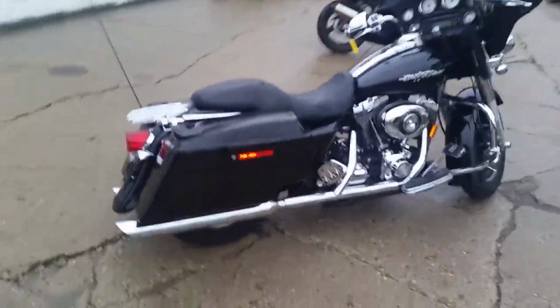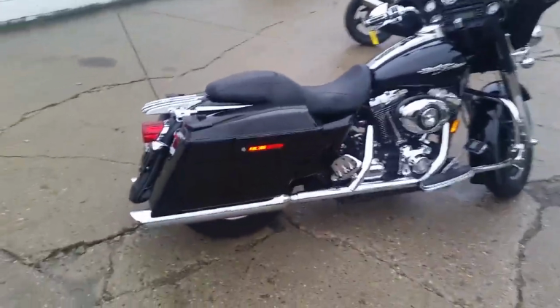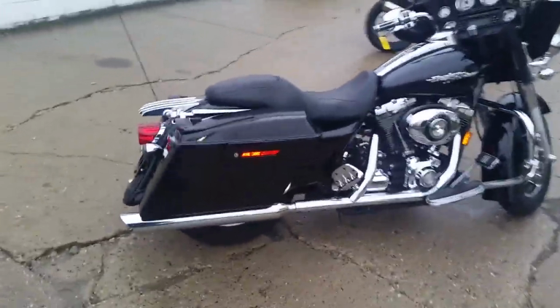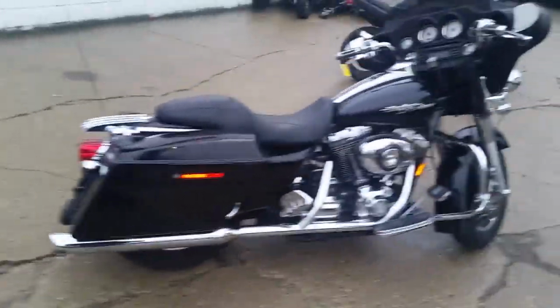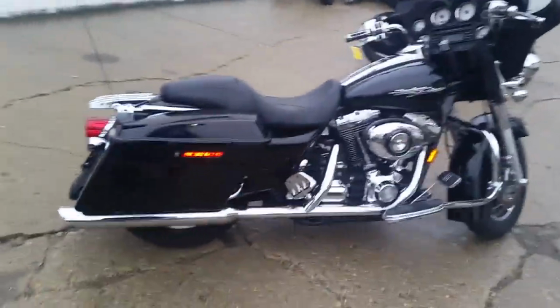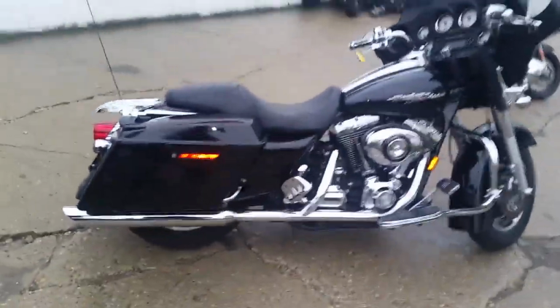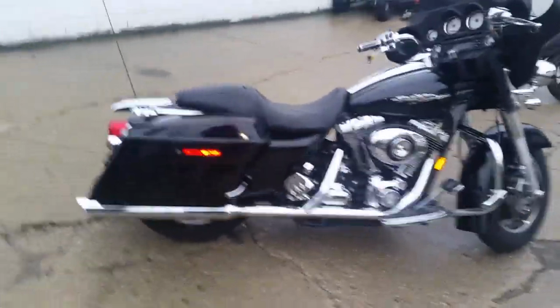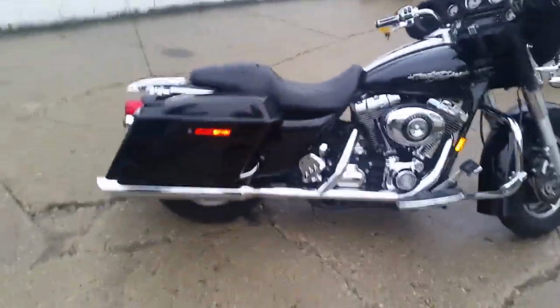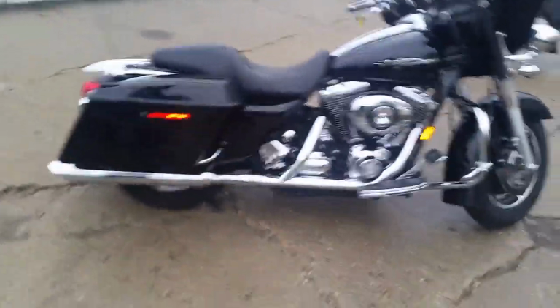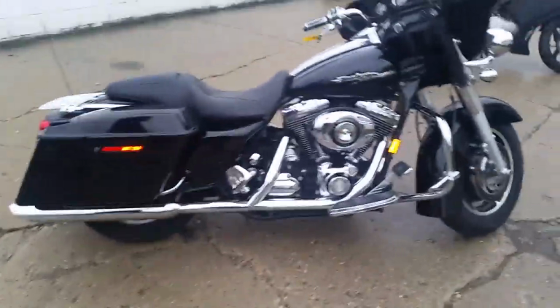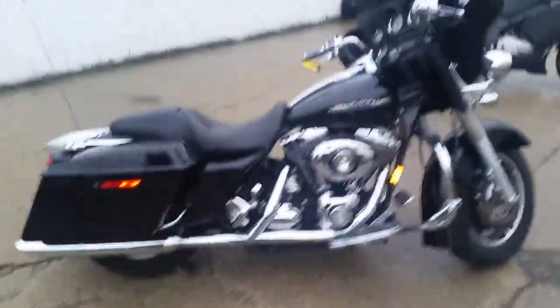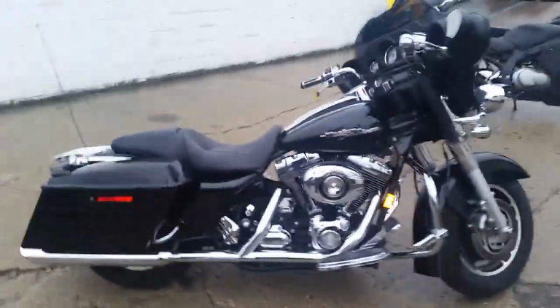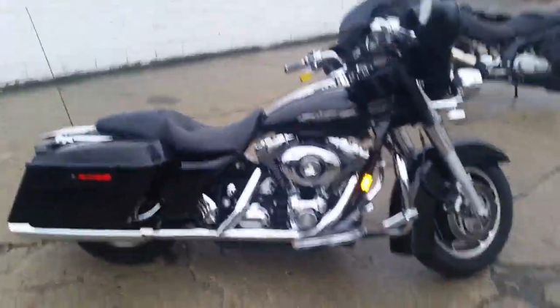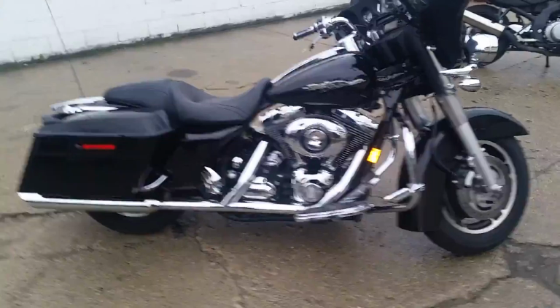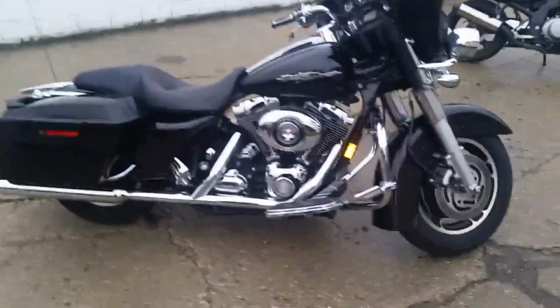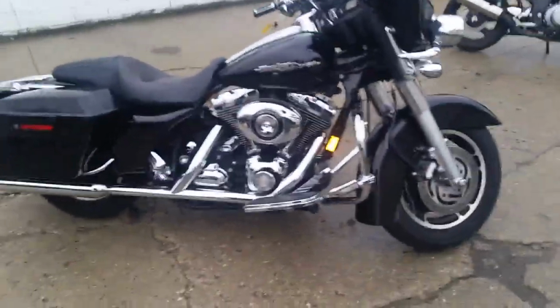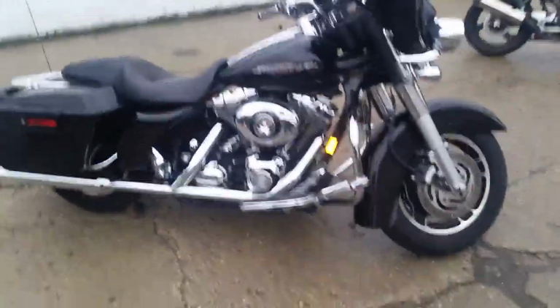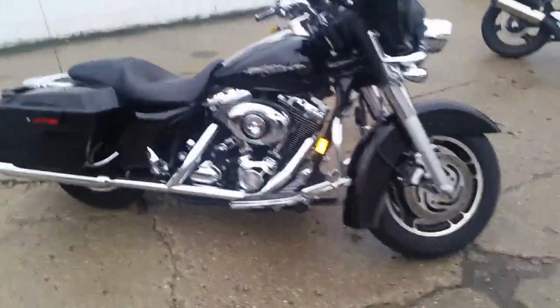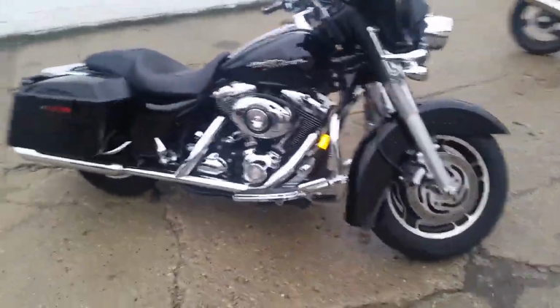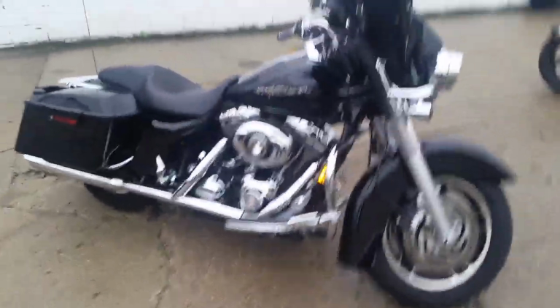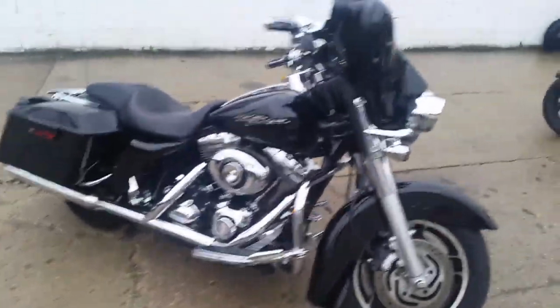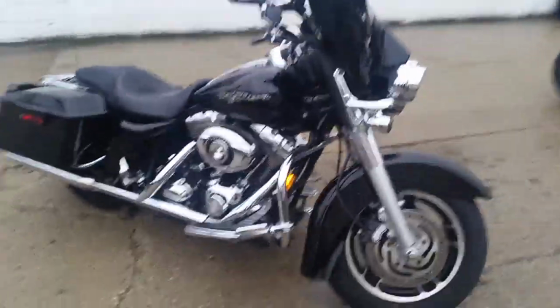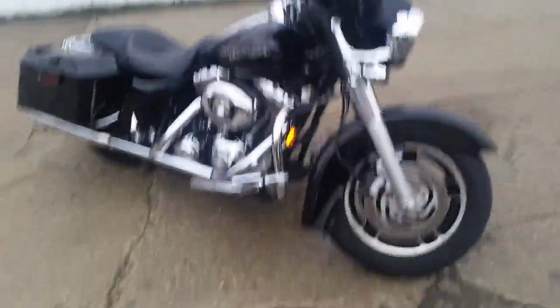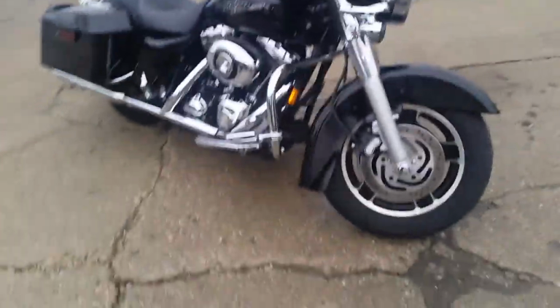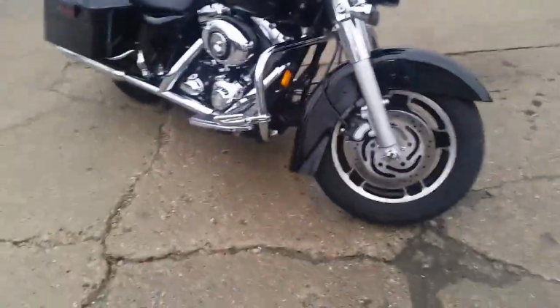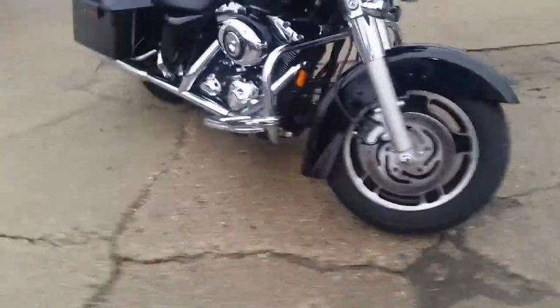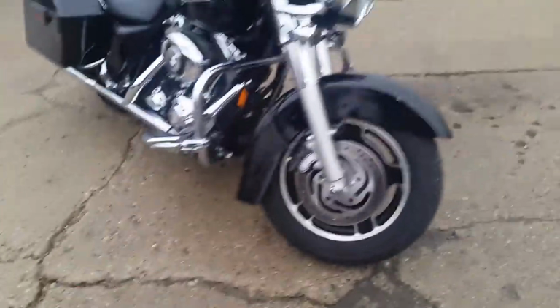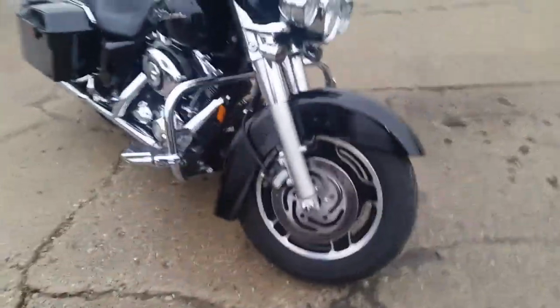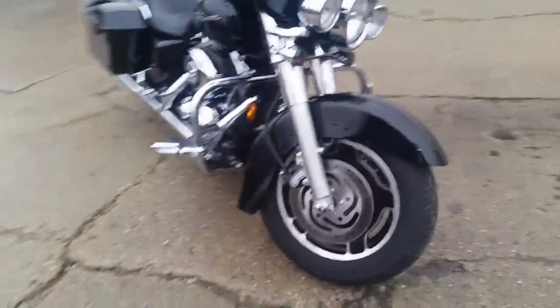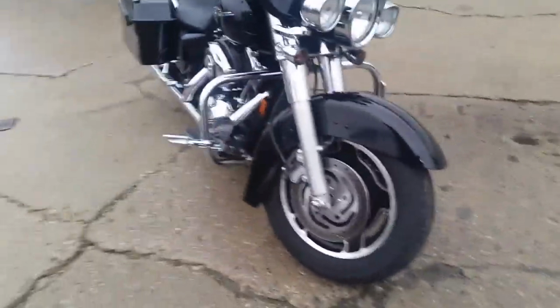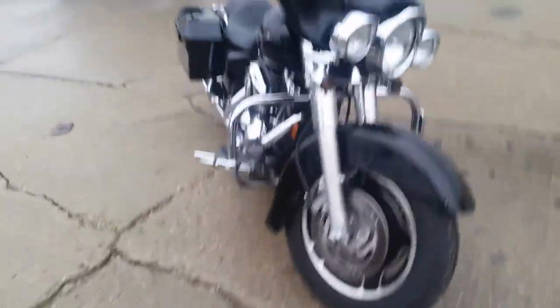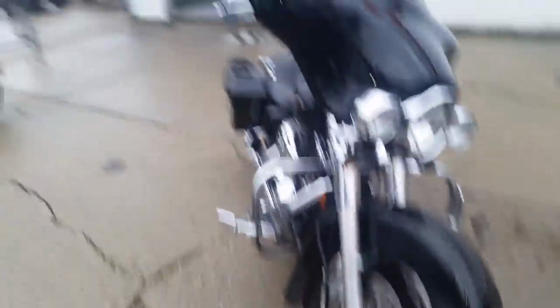This thing comes in black pearl paint. It's got tons of chrome, luggage rack, engine guard, highway pegs, and more. It's a great bike for $11,500. This one won't be here long.